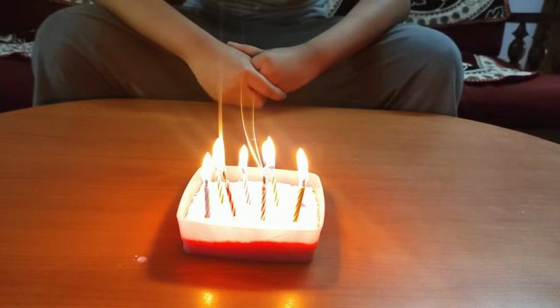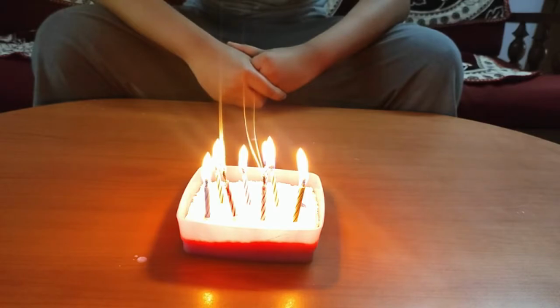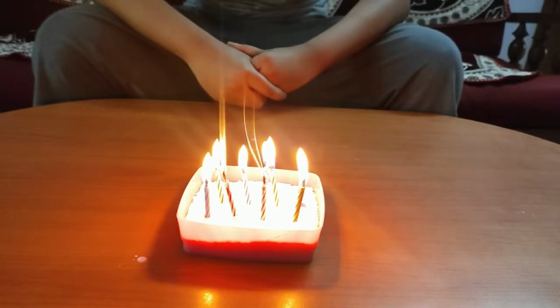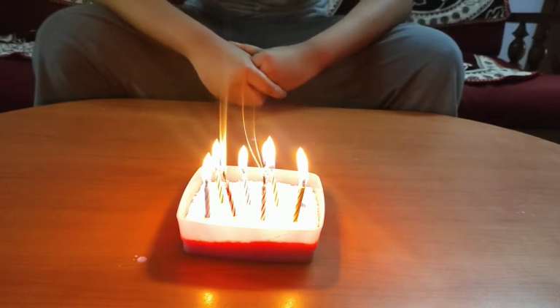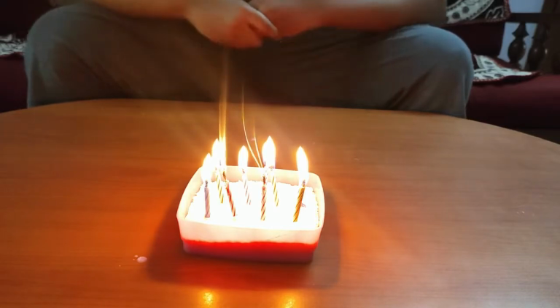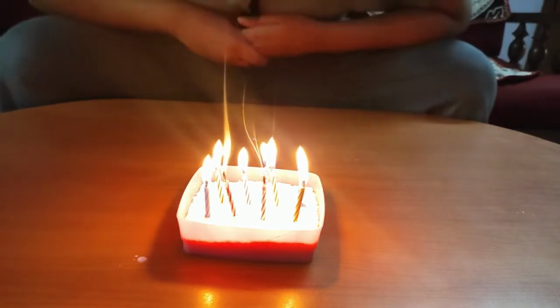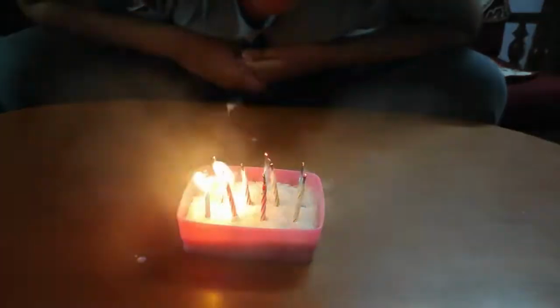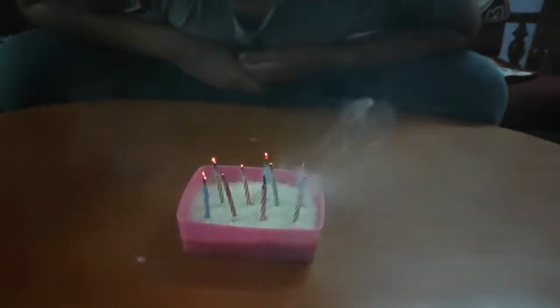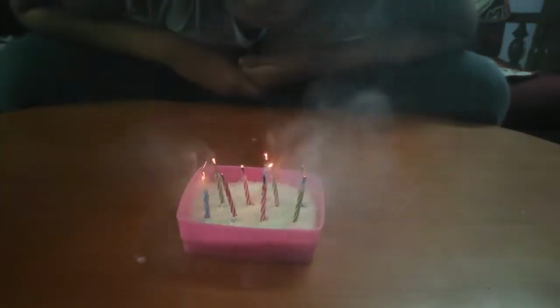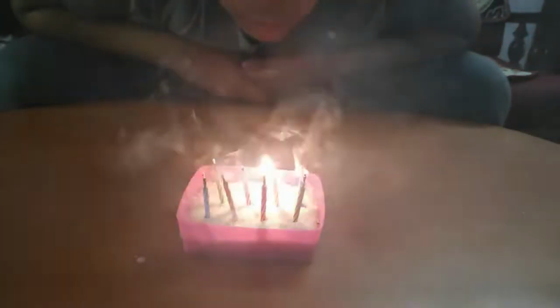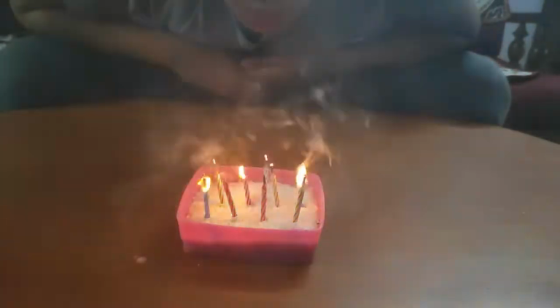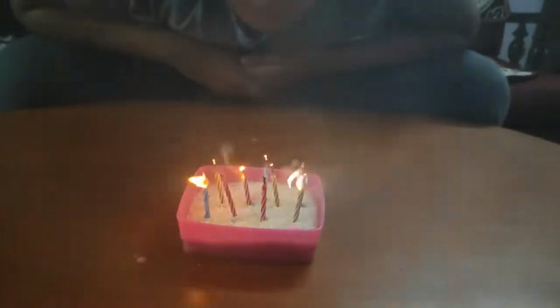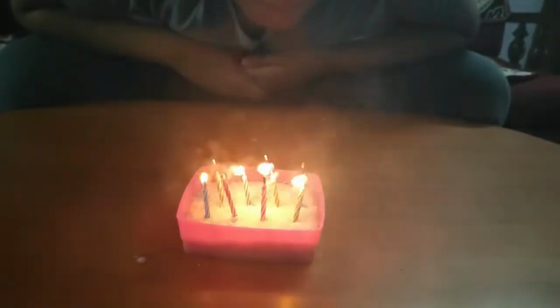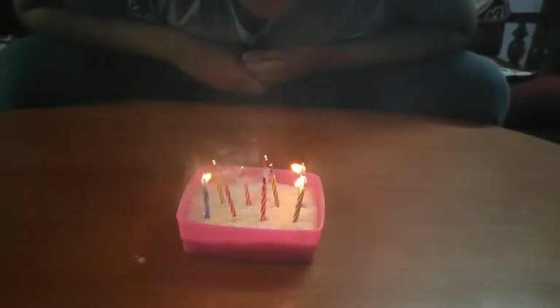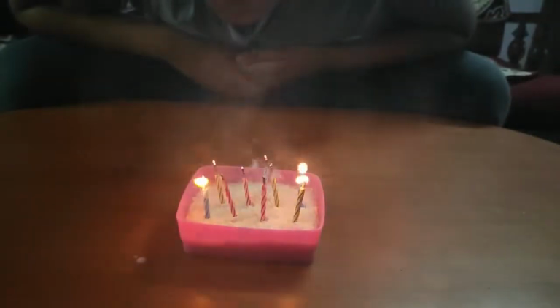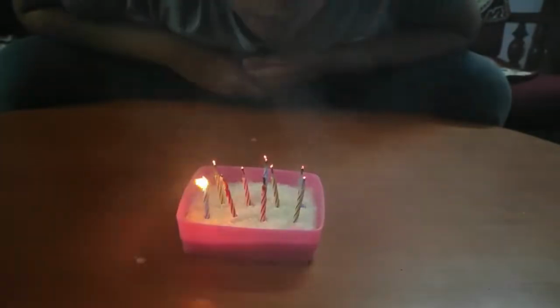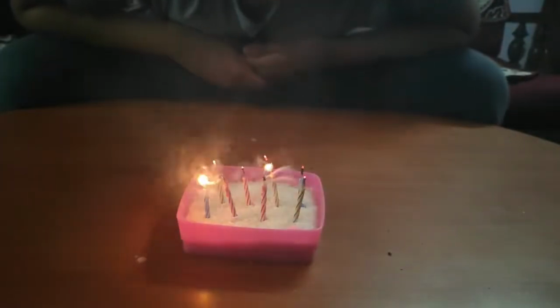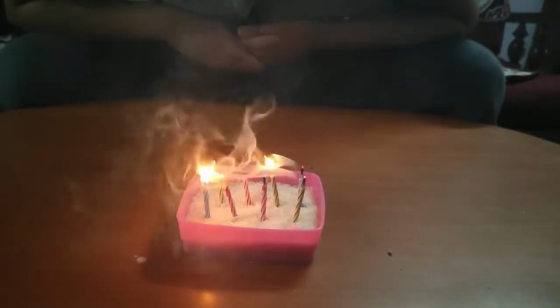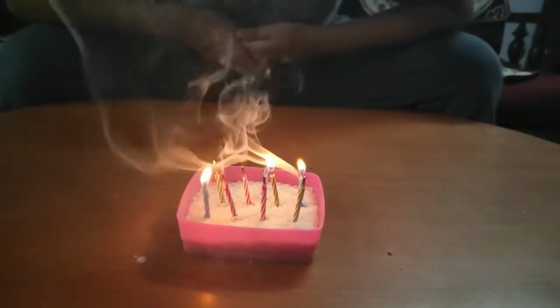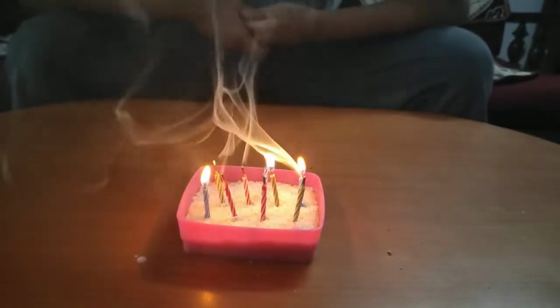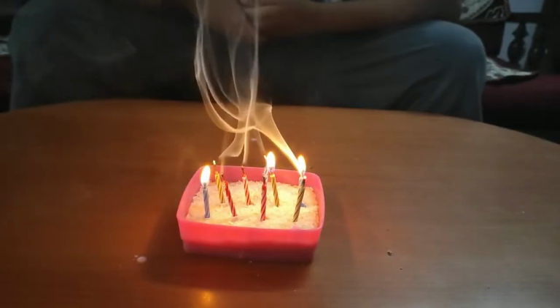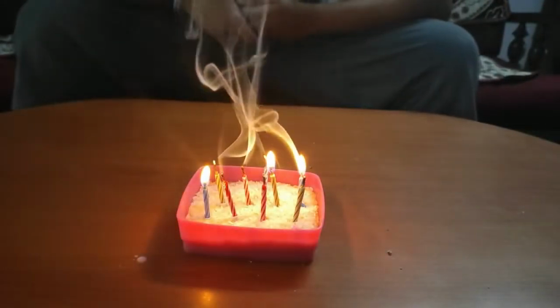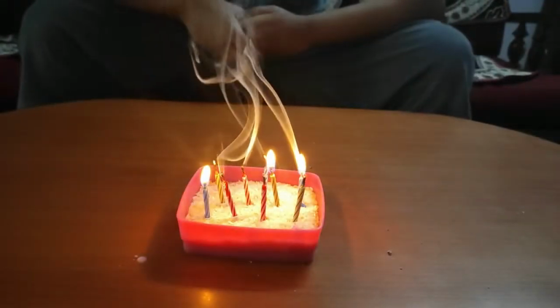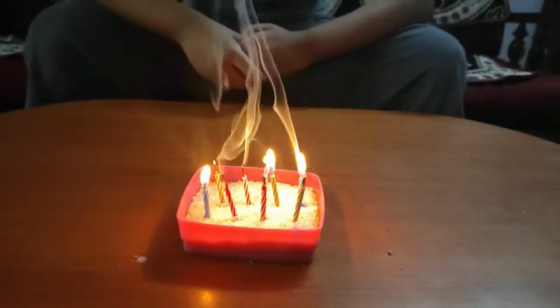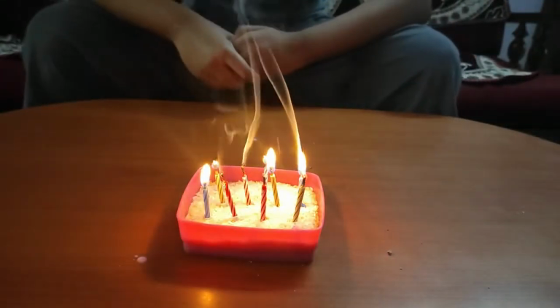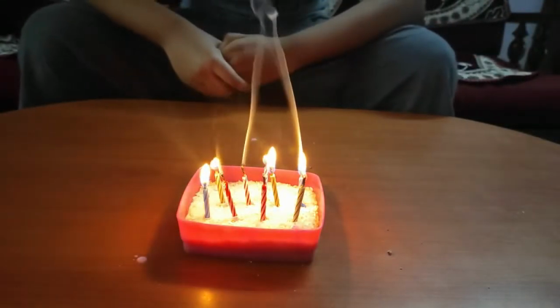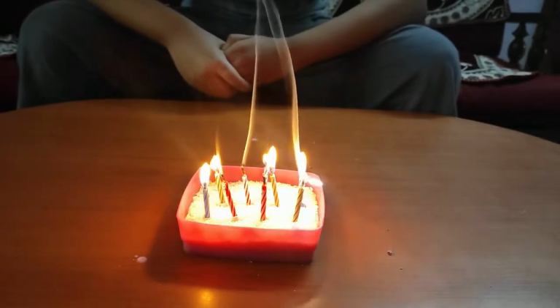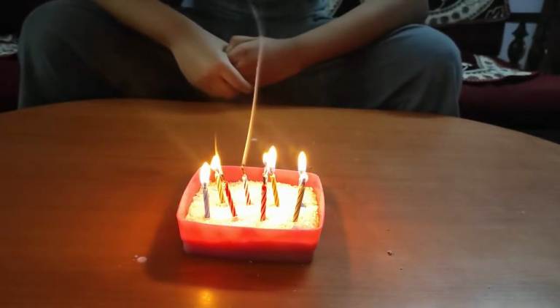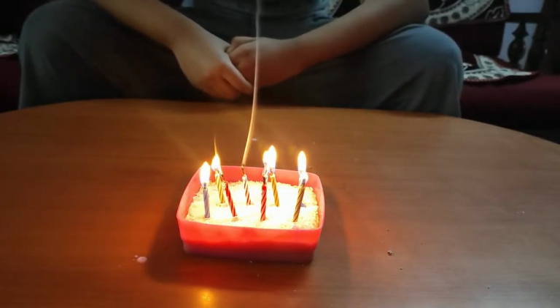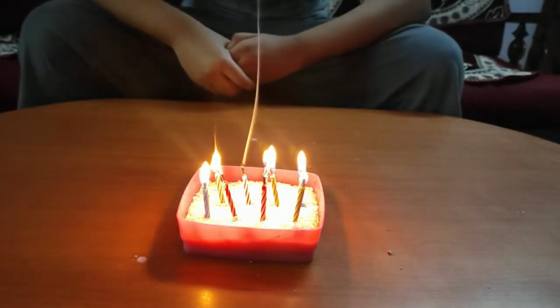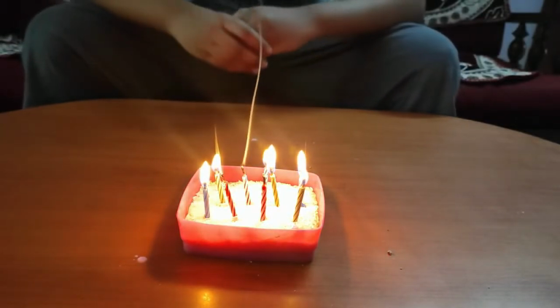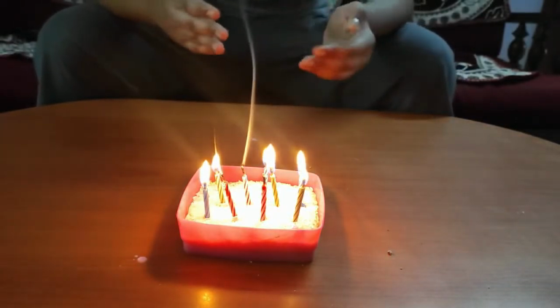Let's blow them again. They're lighting again.